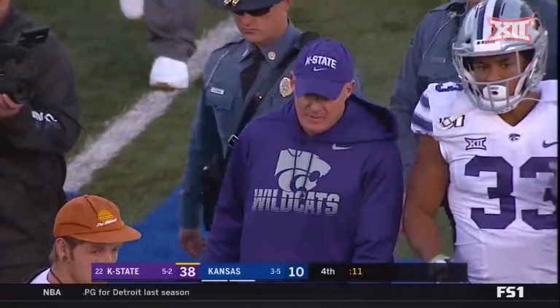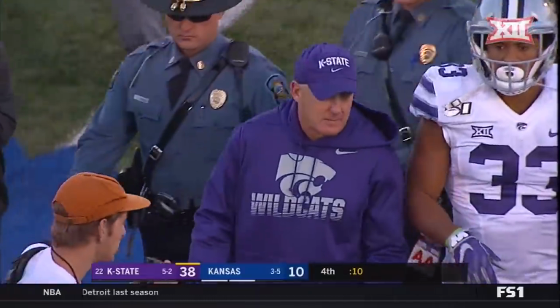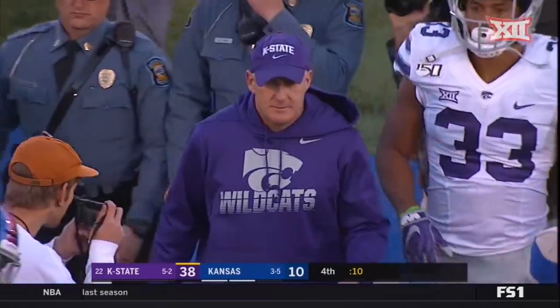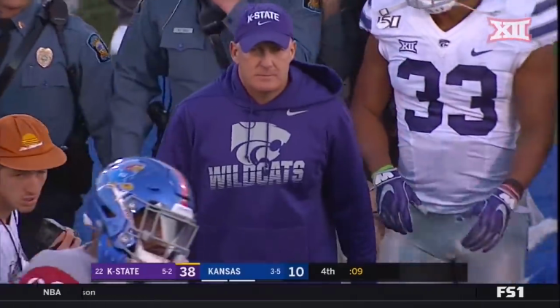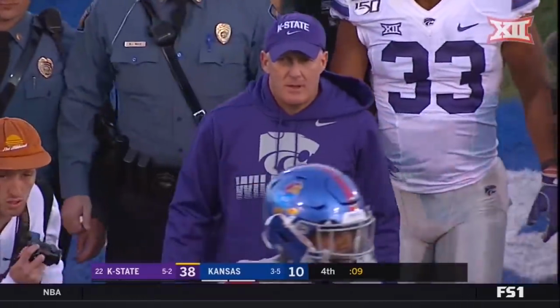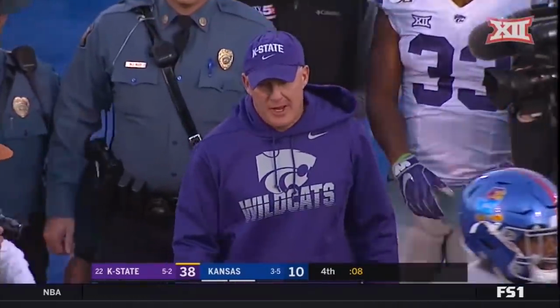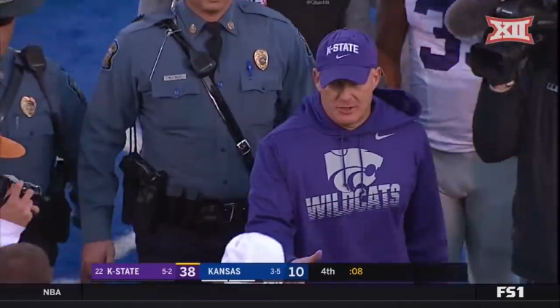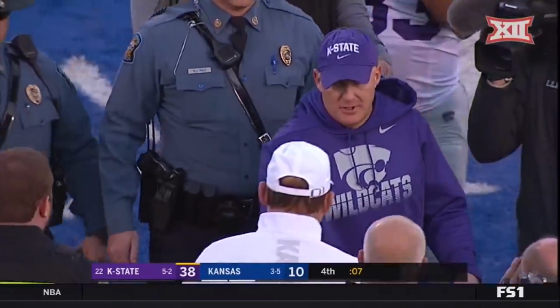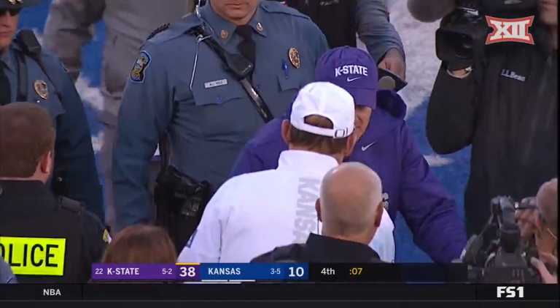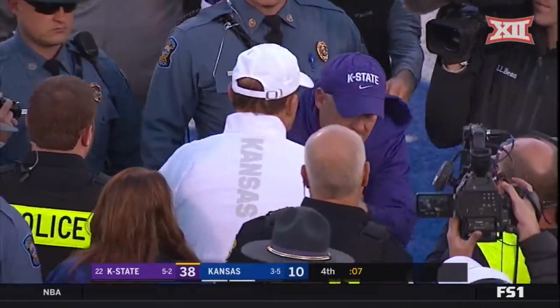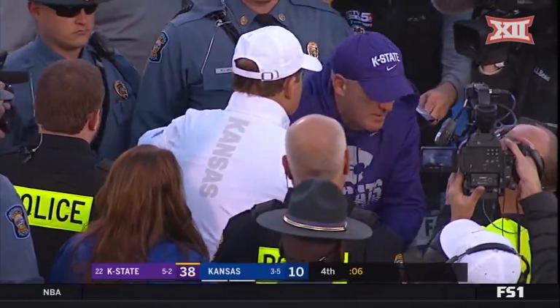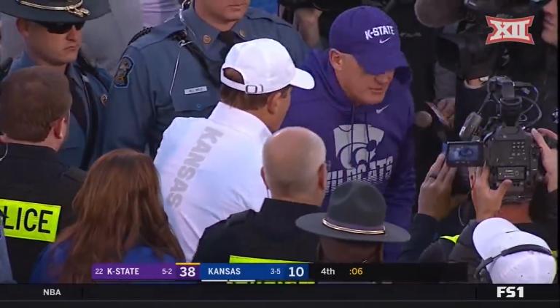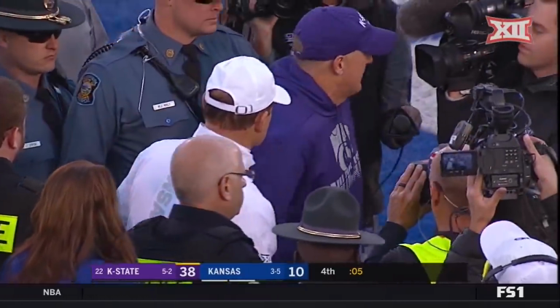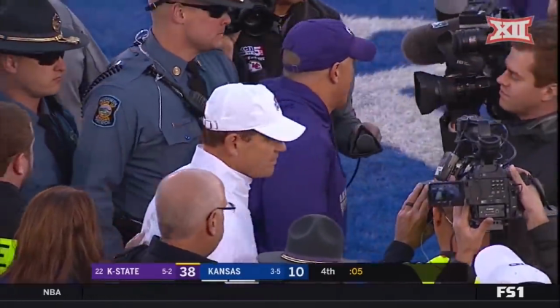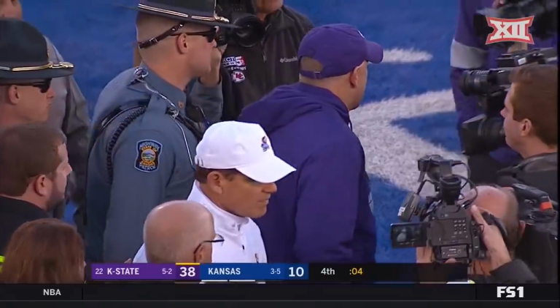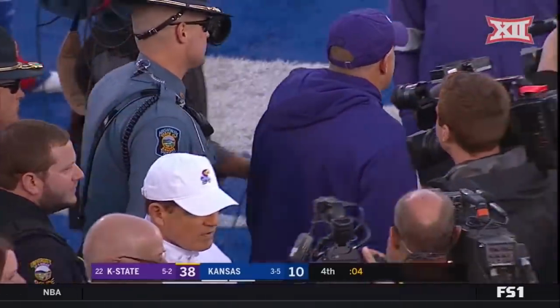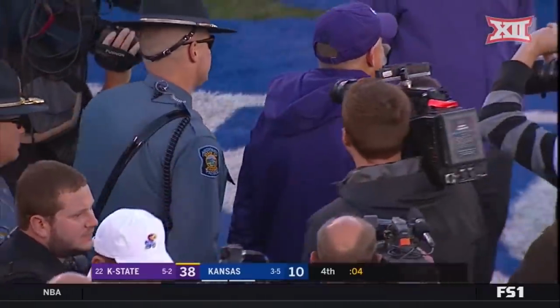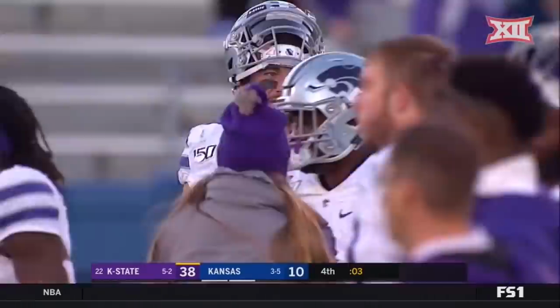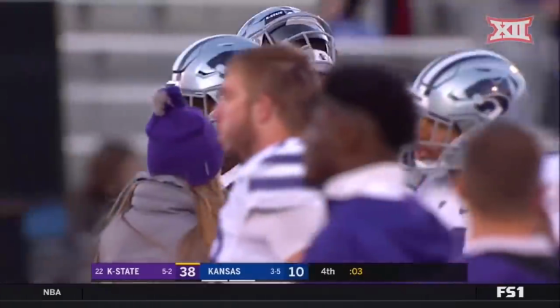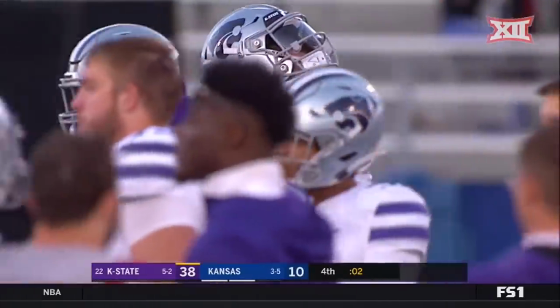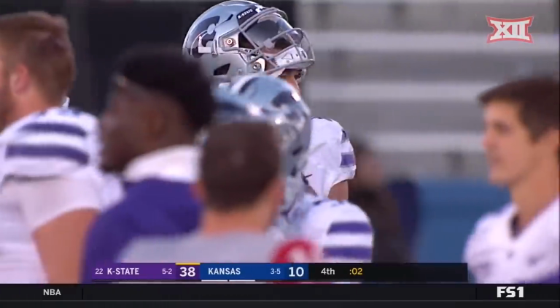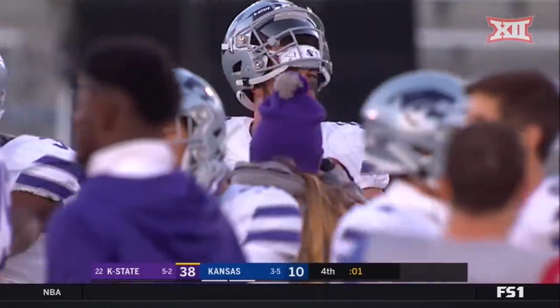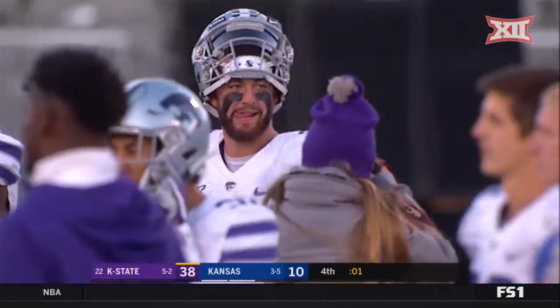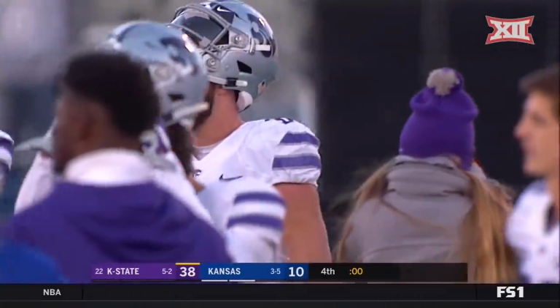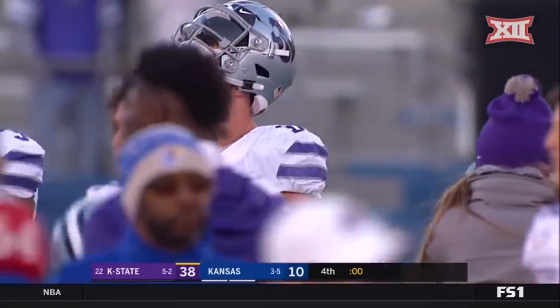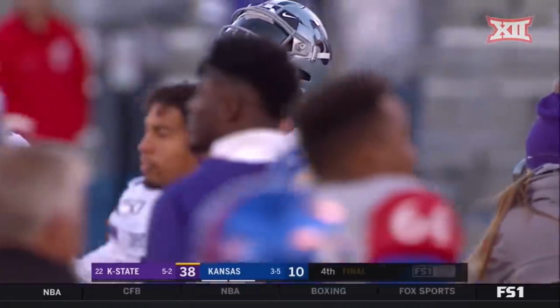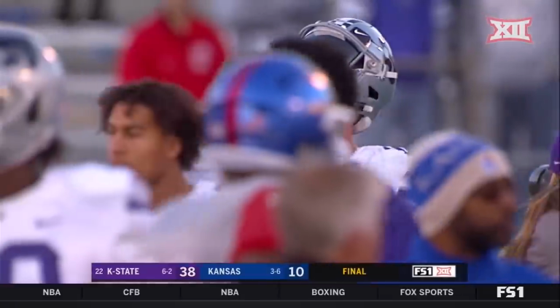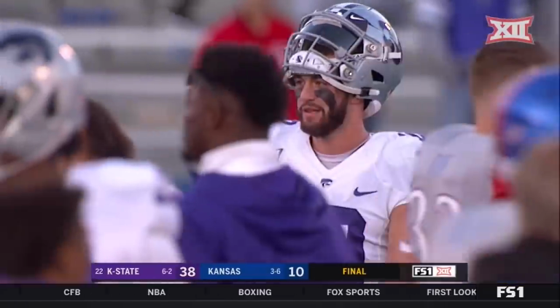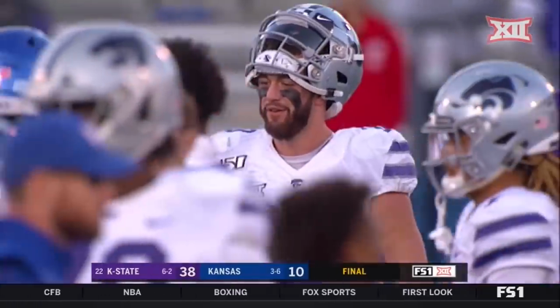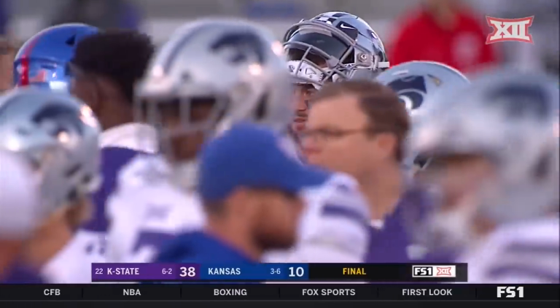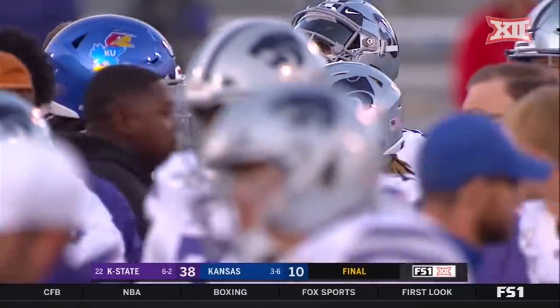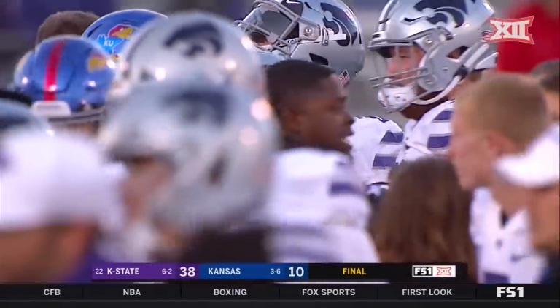Kansas State will take on Texas next. The Jayhawks will take on Oklahoma State. For Petros Papadakis and Shane Vereen and our entire crew, Corey Provis saying so long. The final: Kansas State 38, Kansas 10.